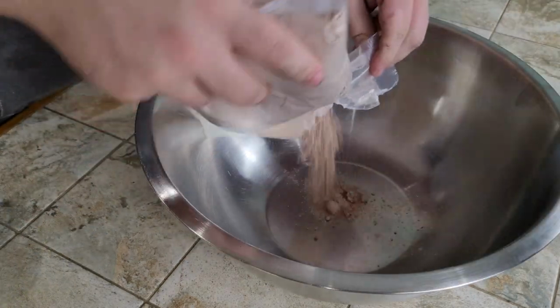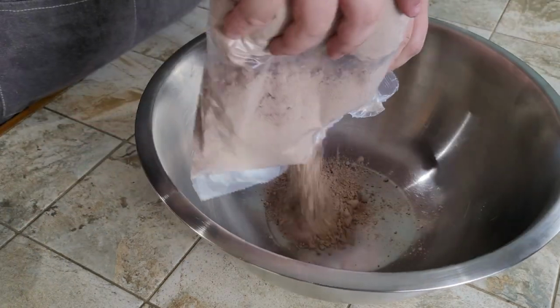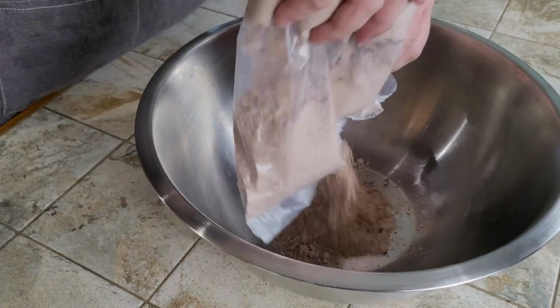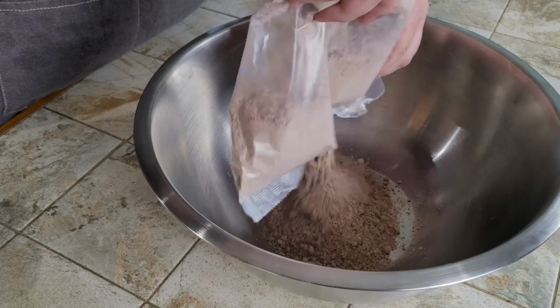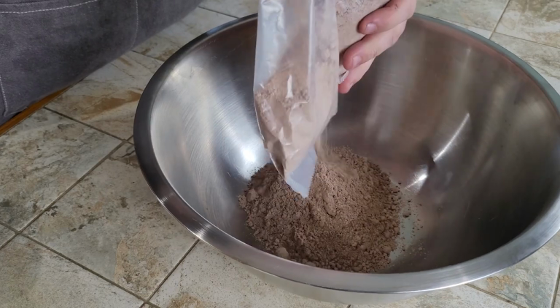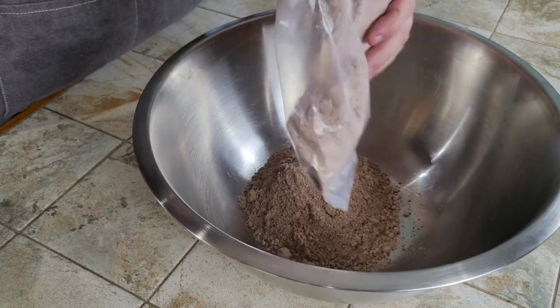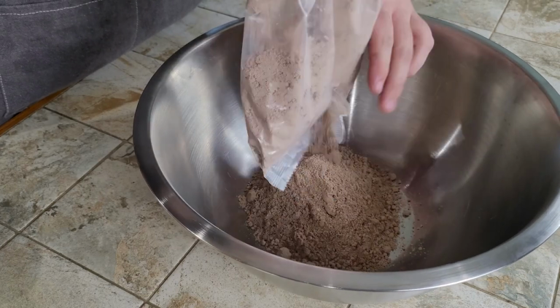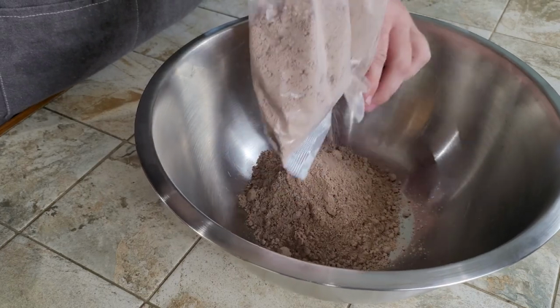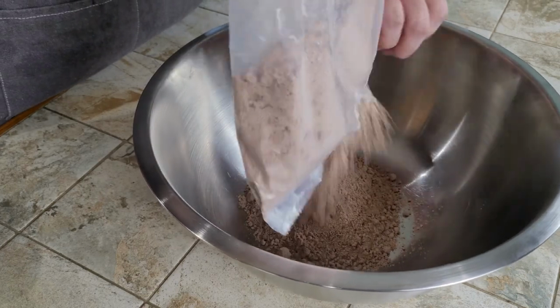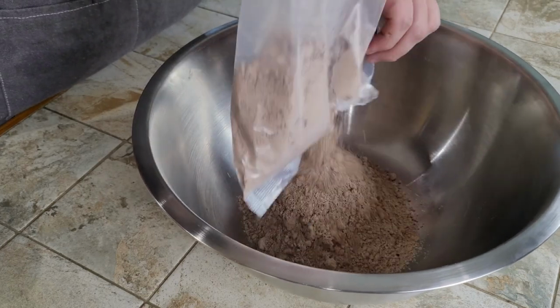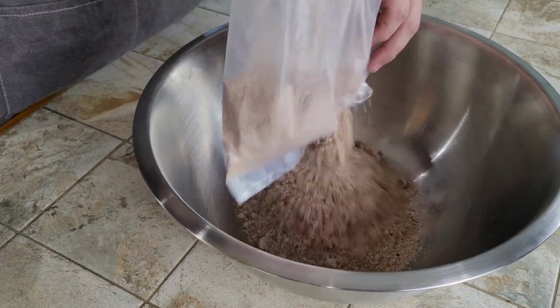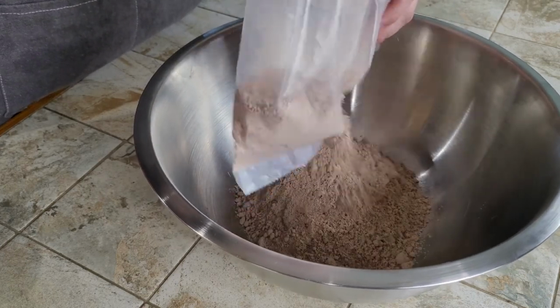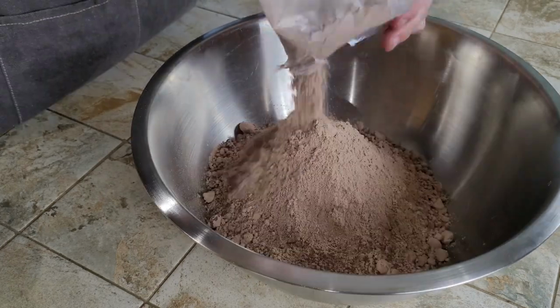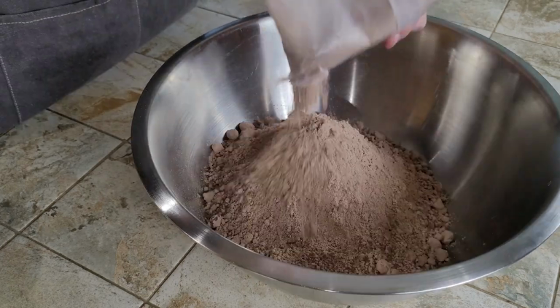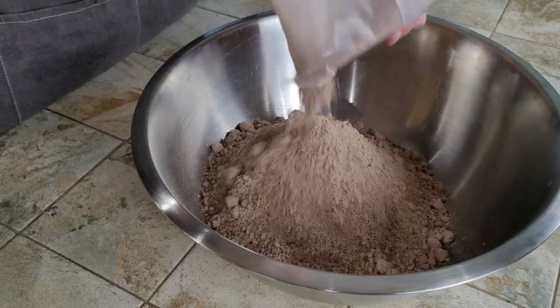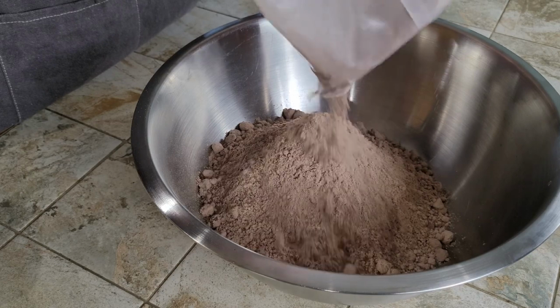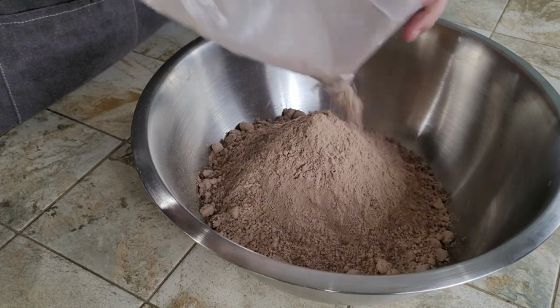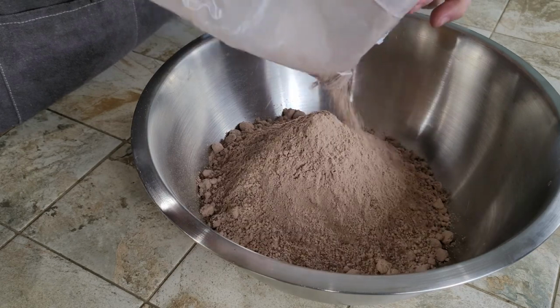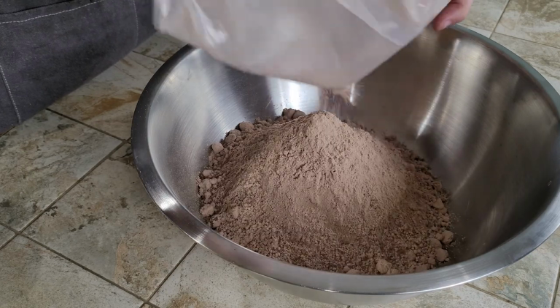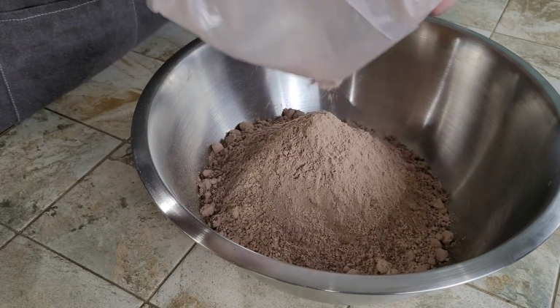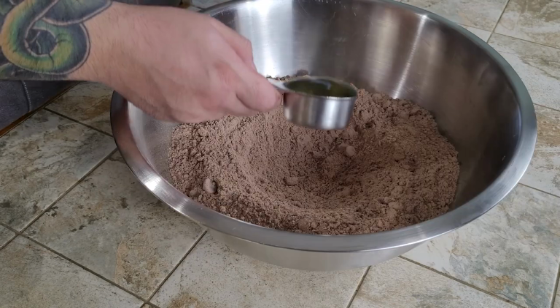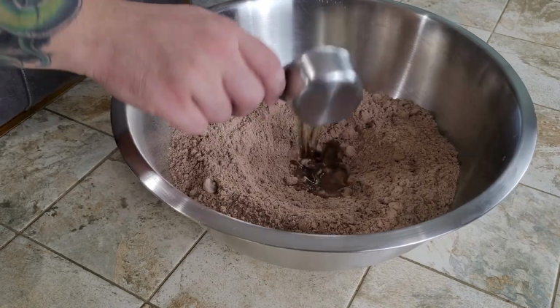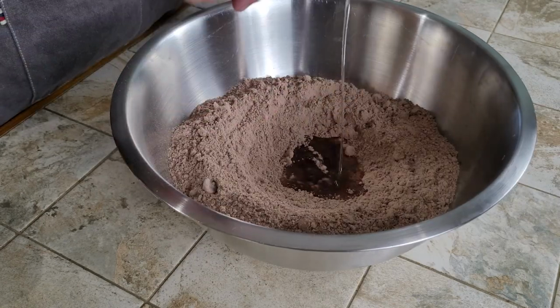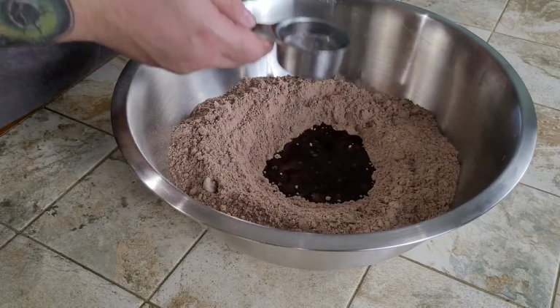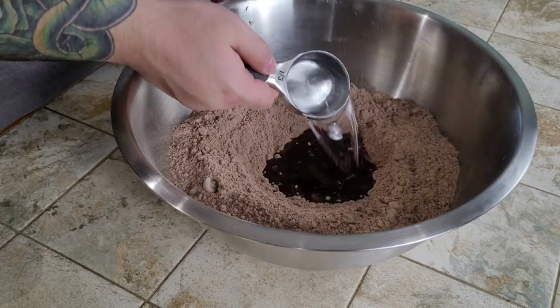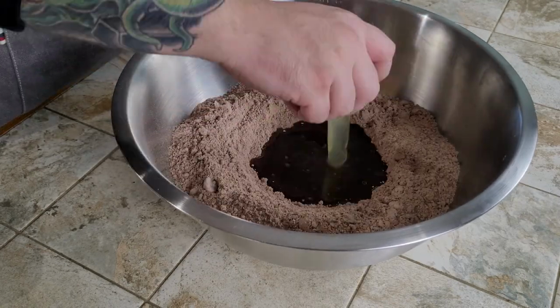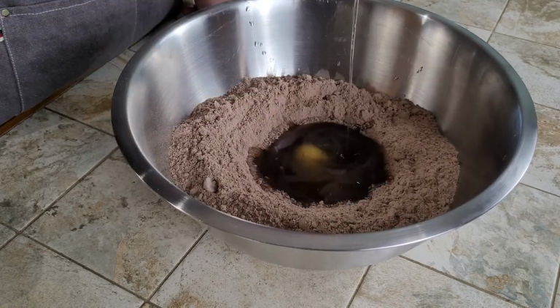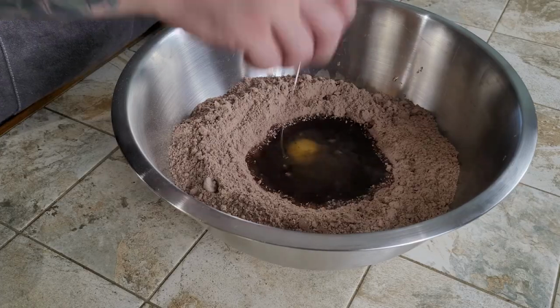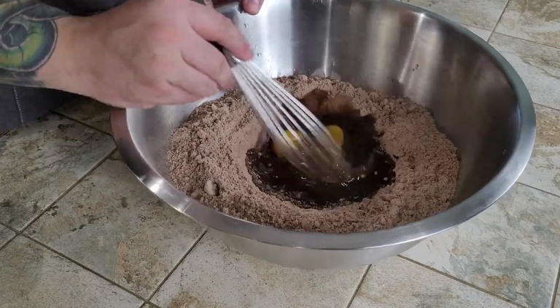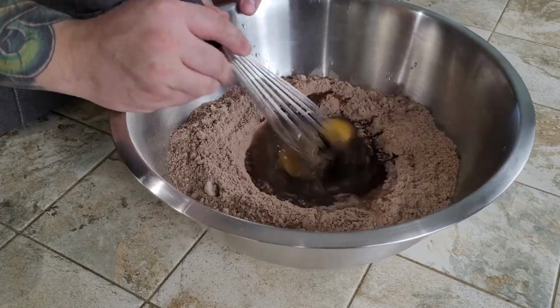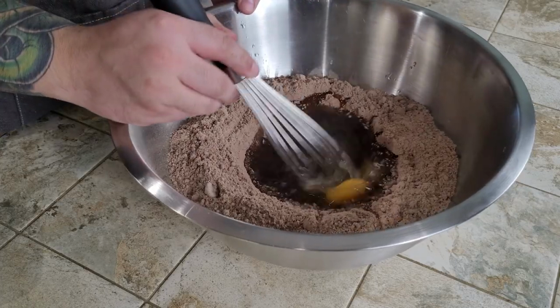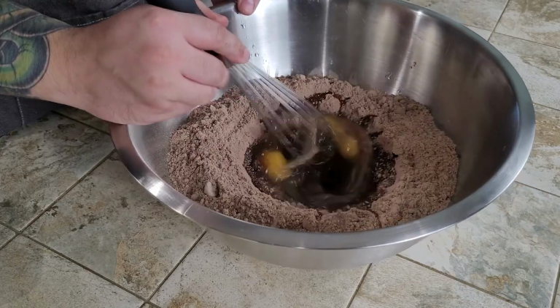The box we used is Ghirardelli Triple Chocolate Brownie Mix and we double batched the ombre cake recipe off the back. Your usual suspects are going to be here: oil, water, eggs. Mix them all together and you move on.